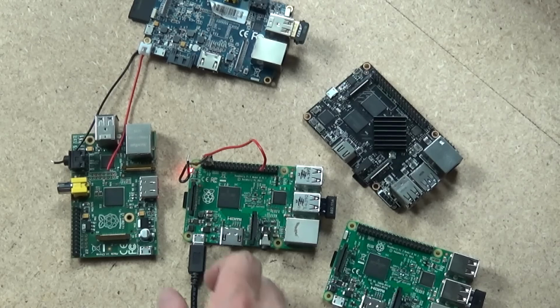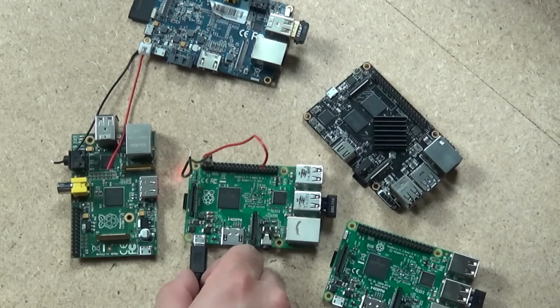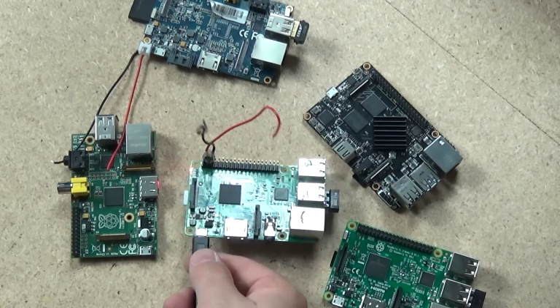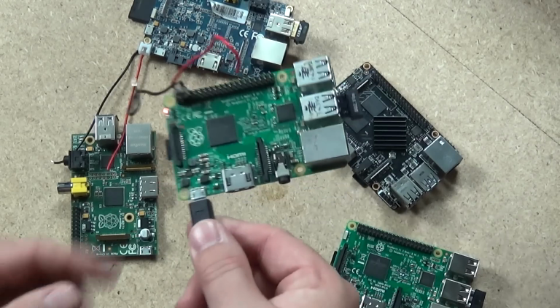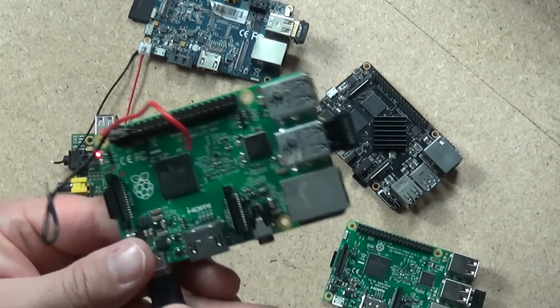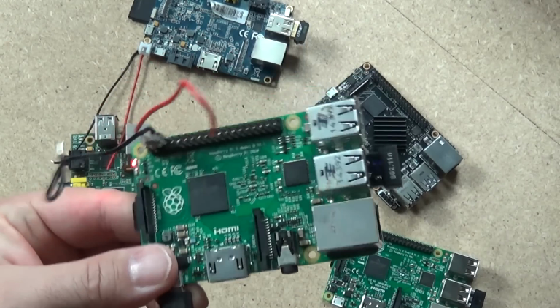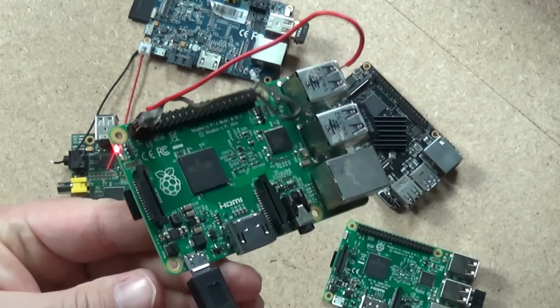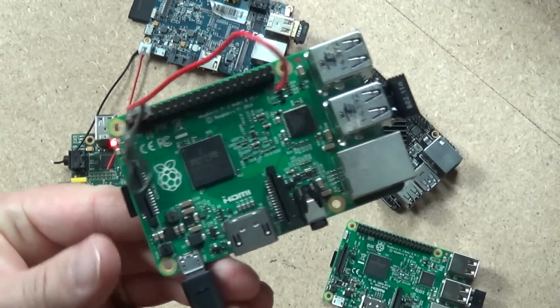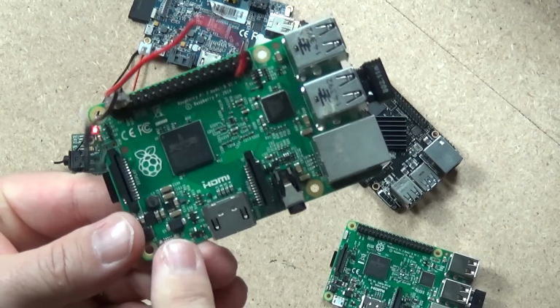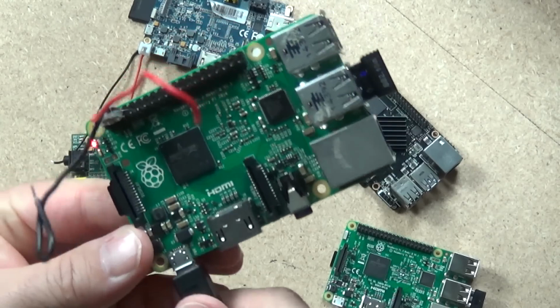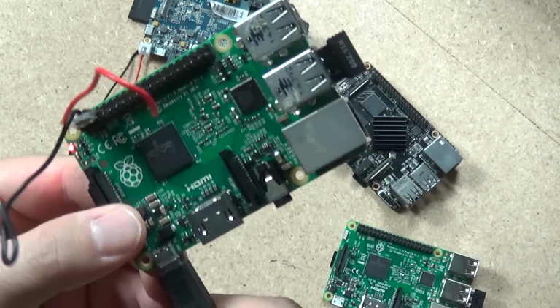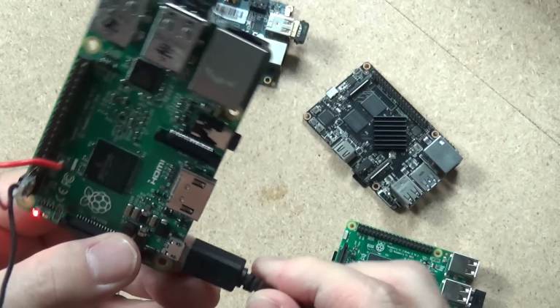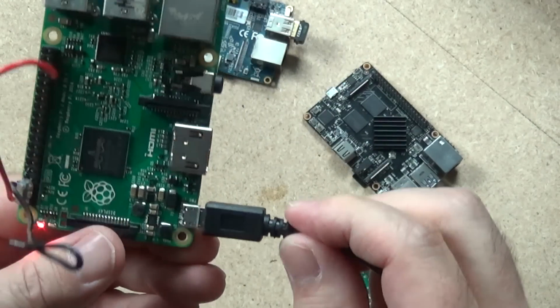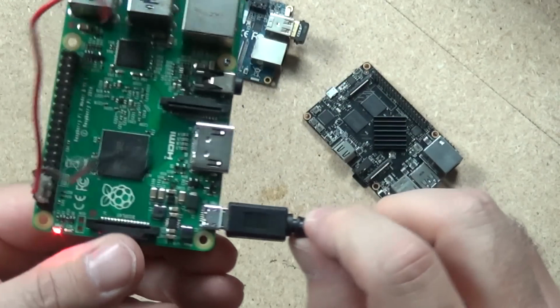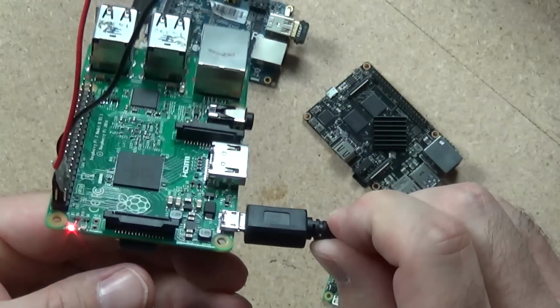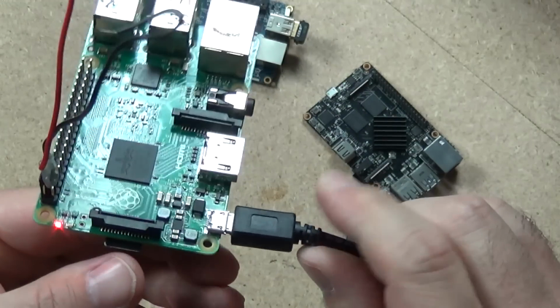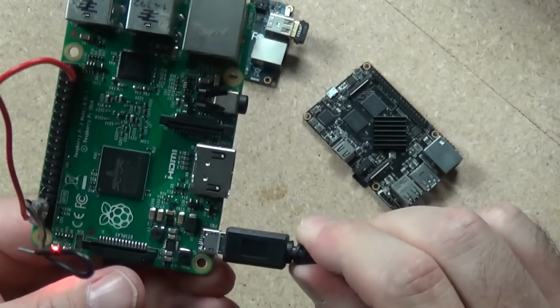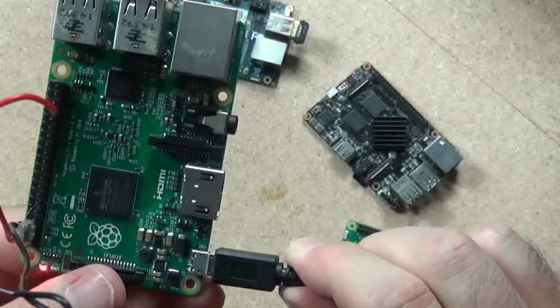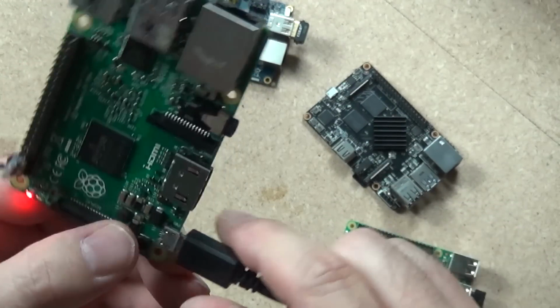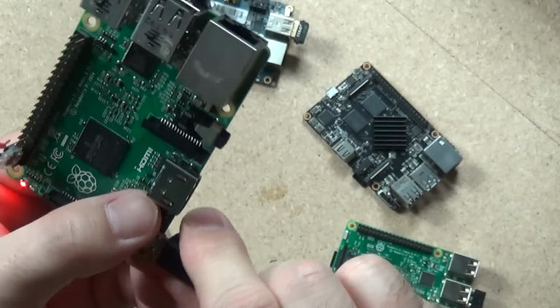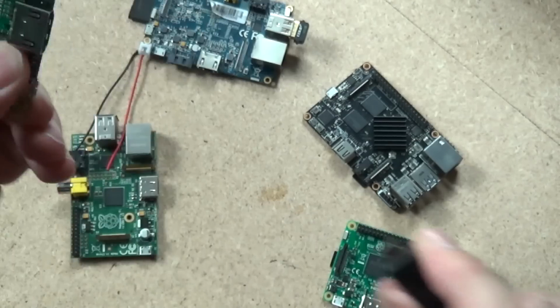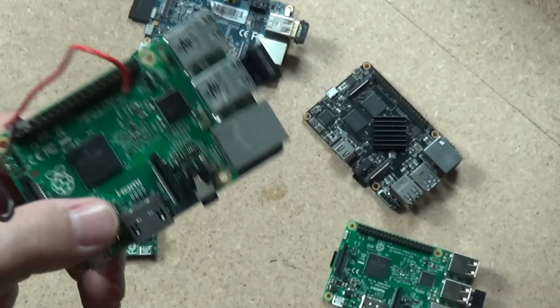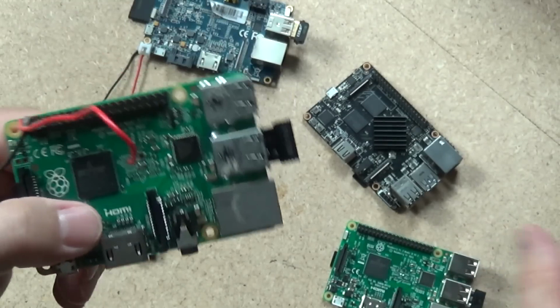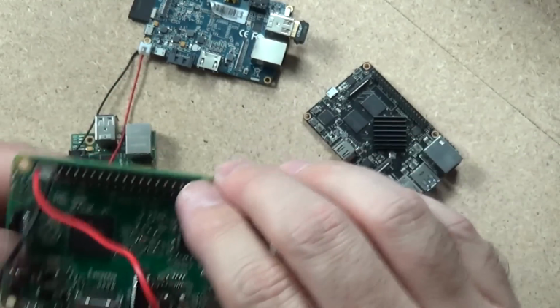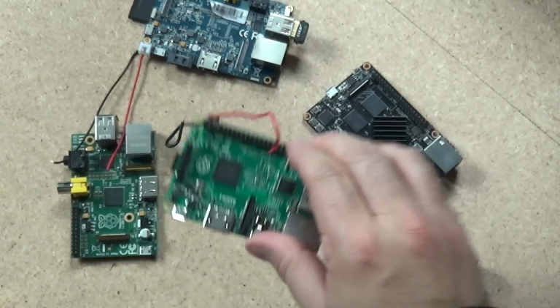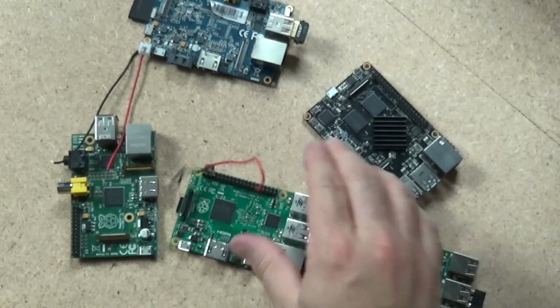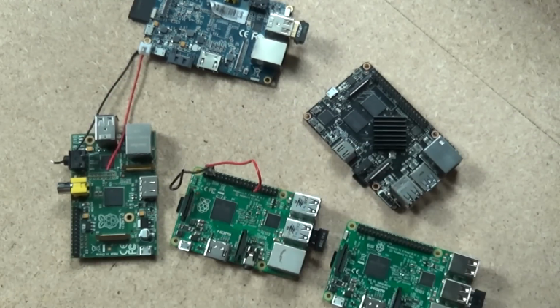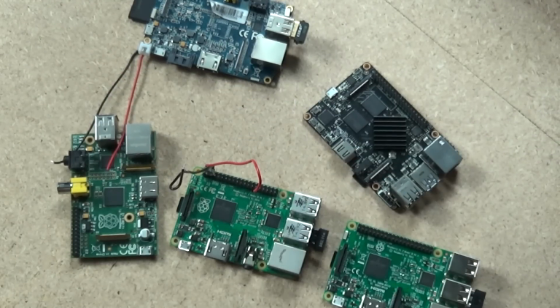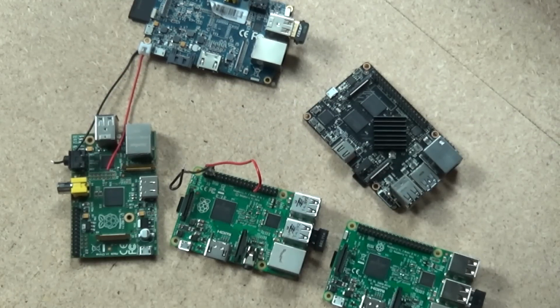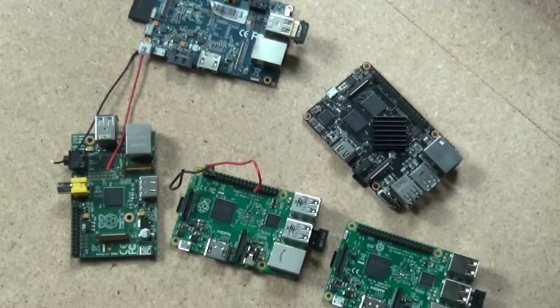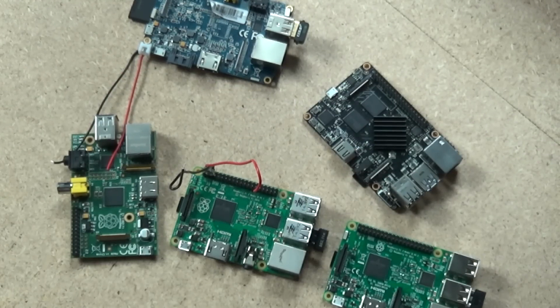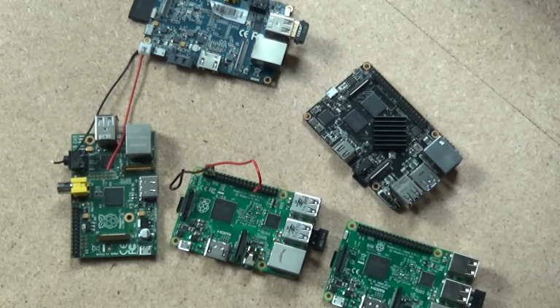There are definitely projects where the micro USB cable poking out as far as it does might not be a good option, and you need to get power to your project in a different way.